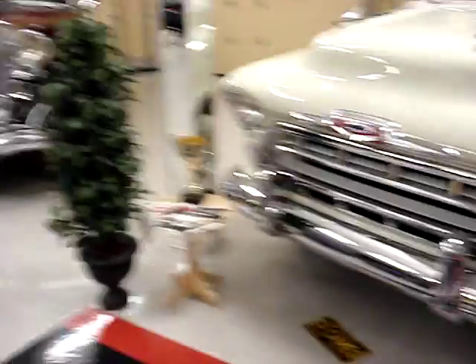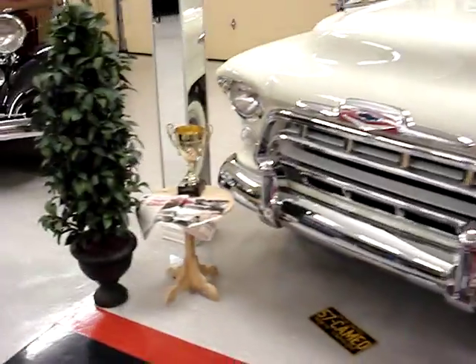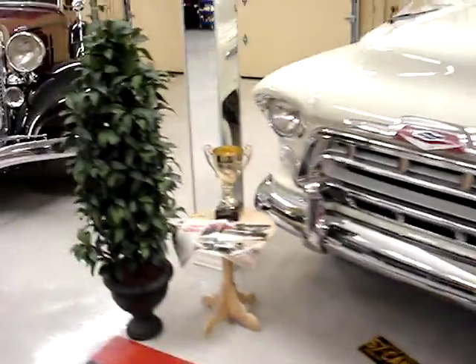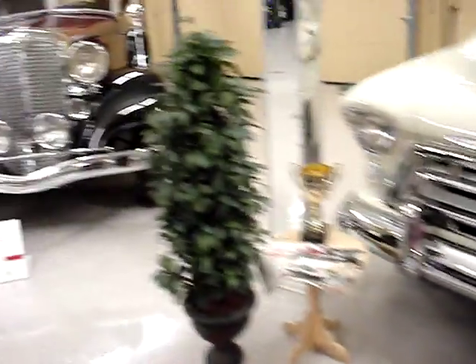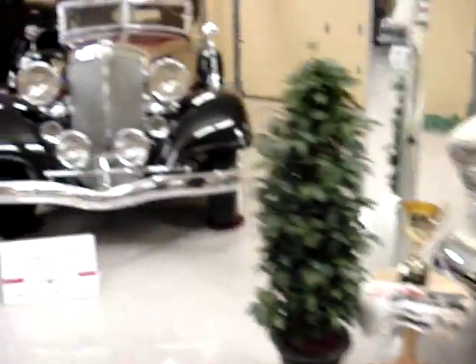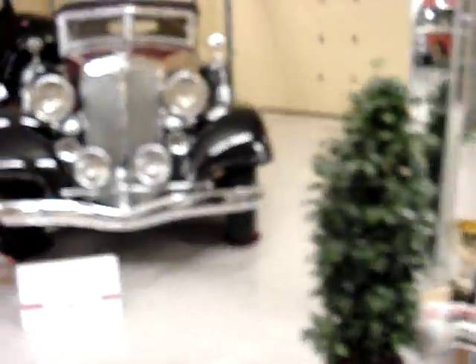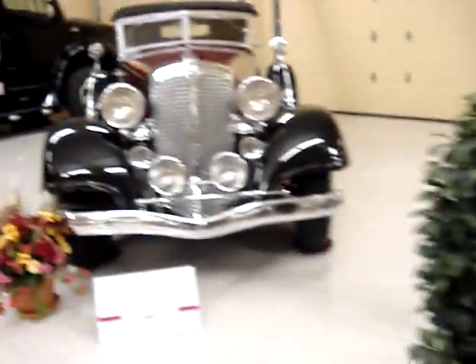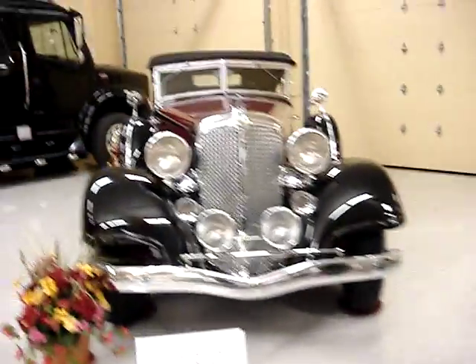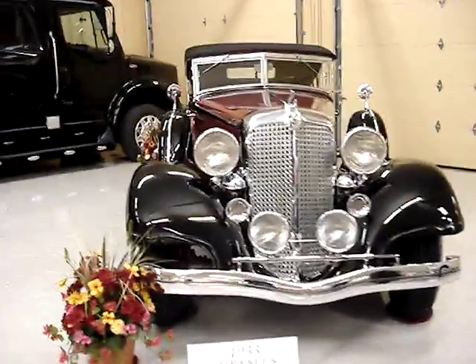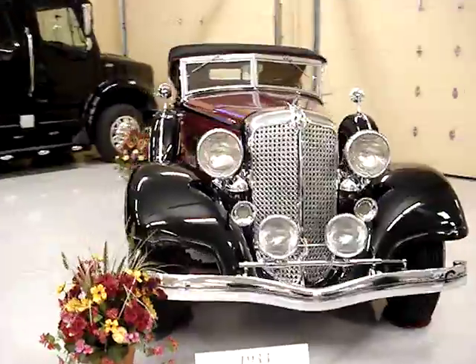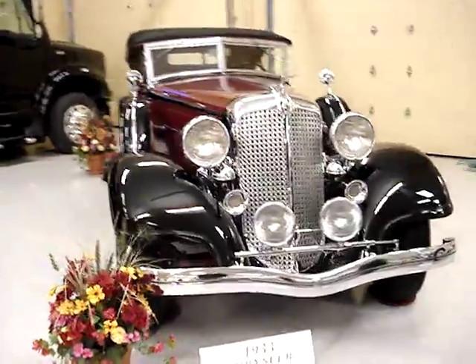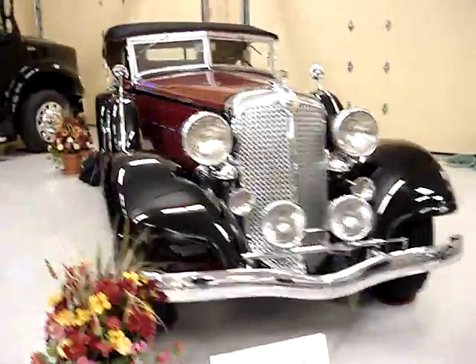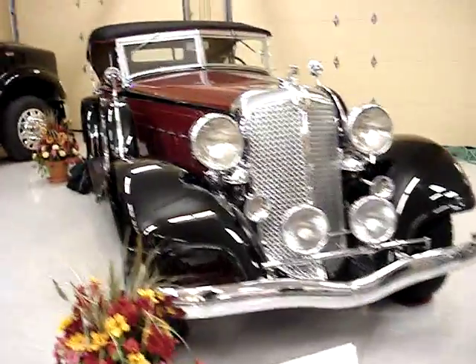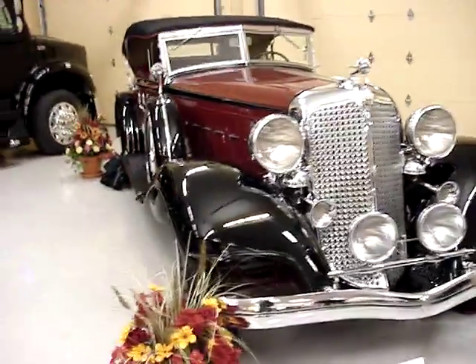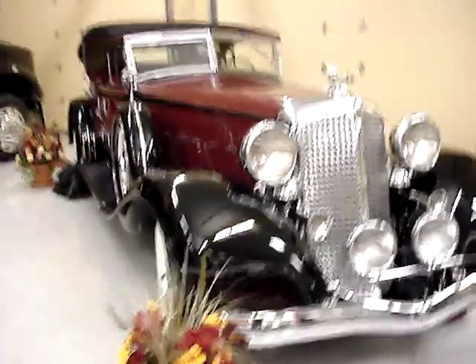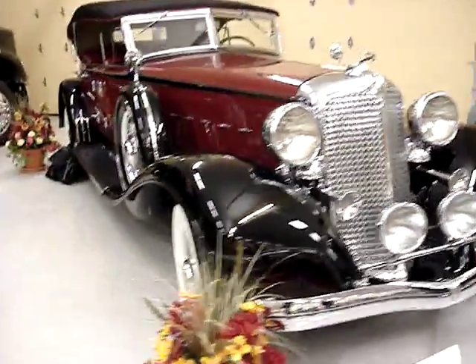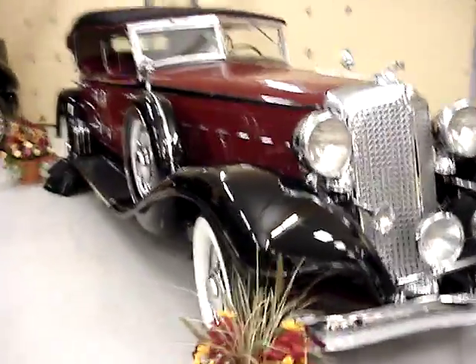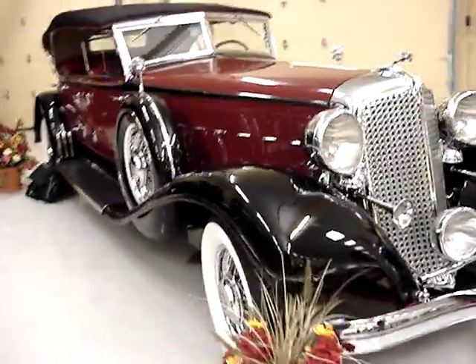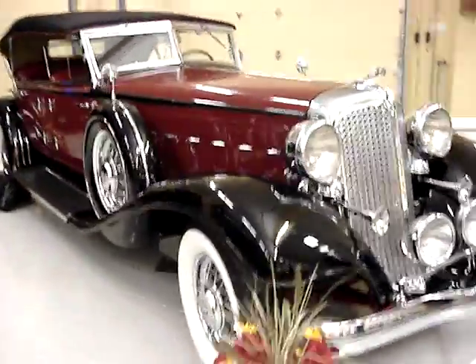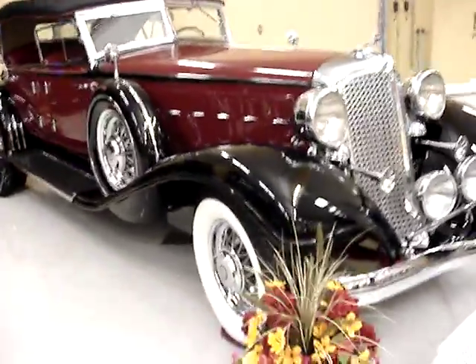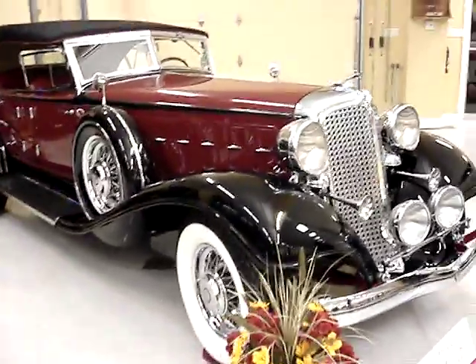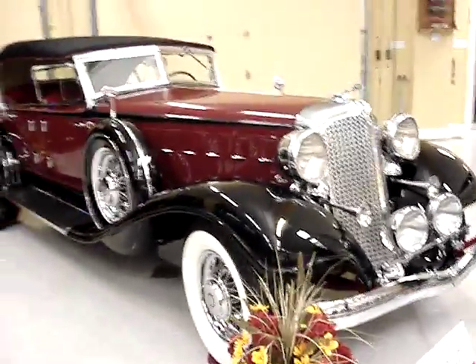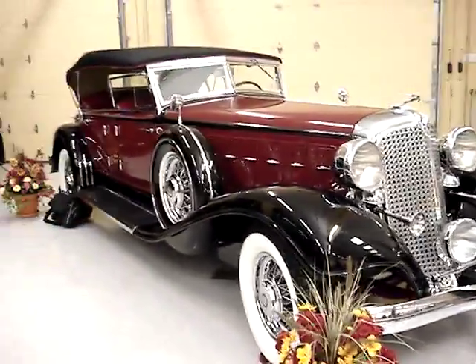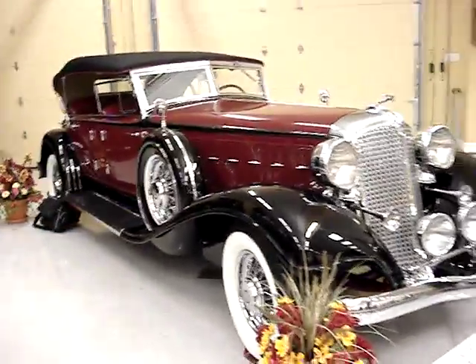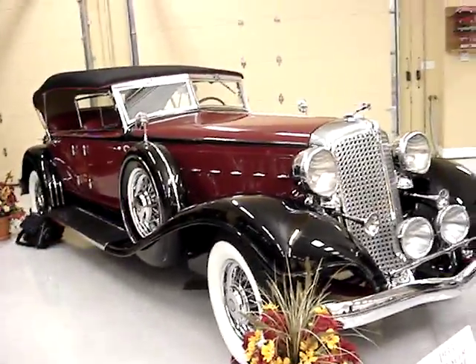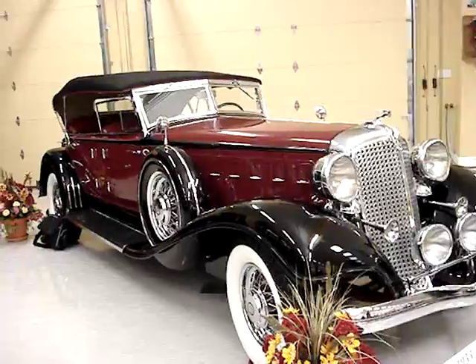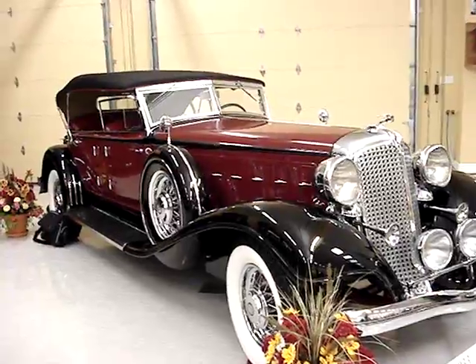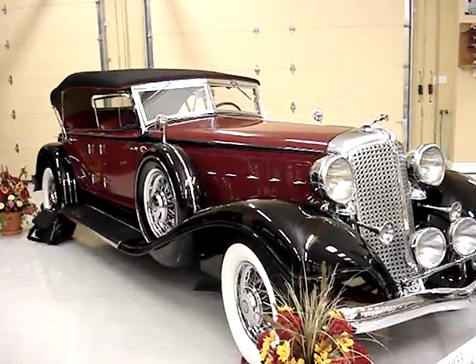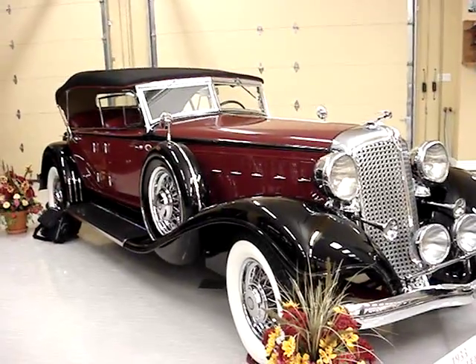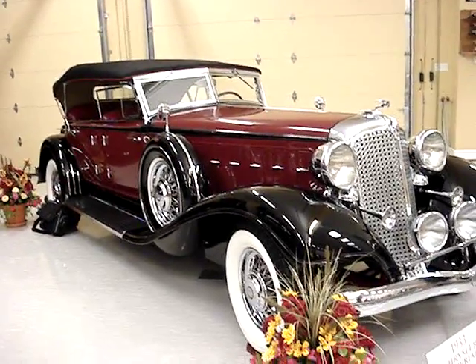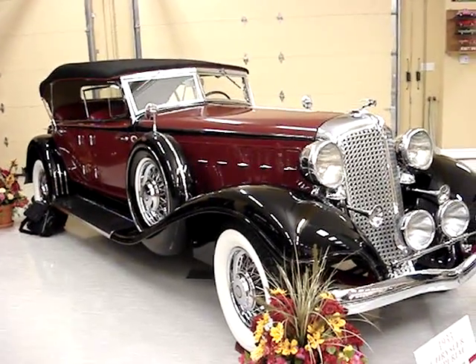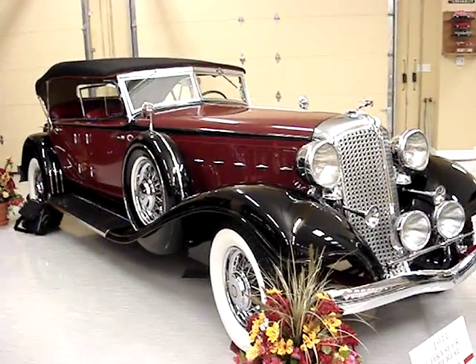Look at this monster — and that's a 33 Imperial. They made 36 of them, that's it.